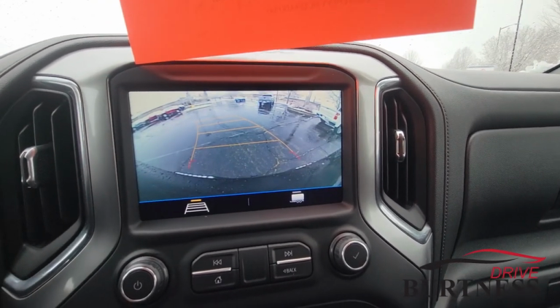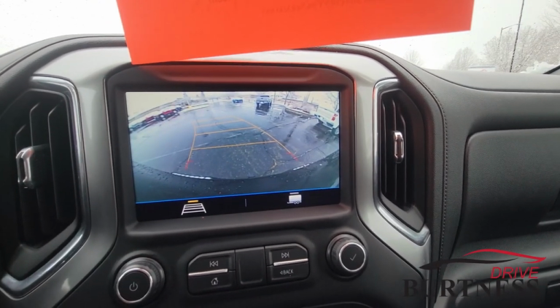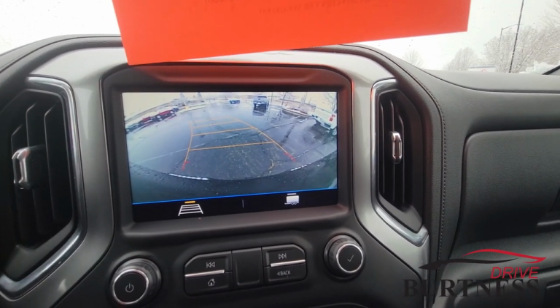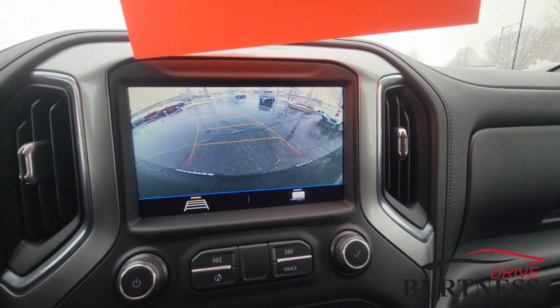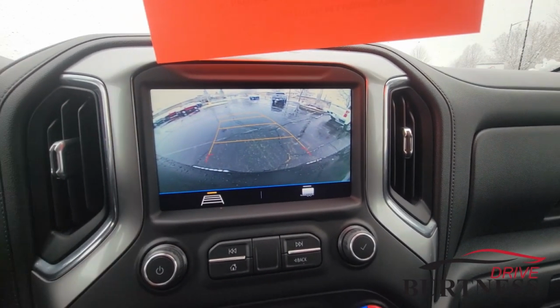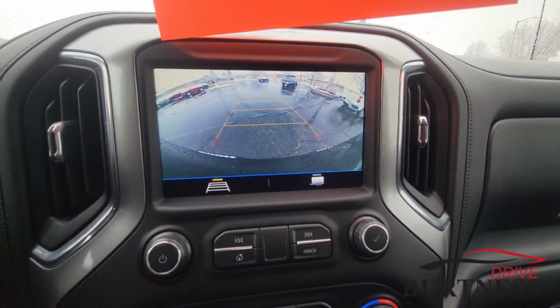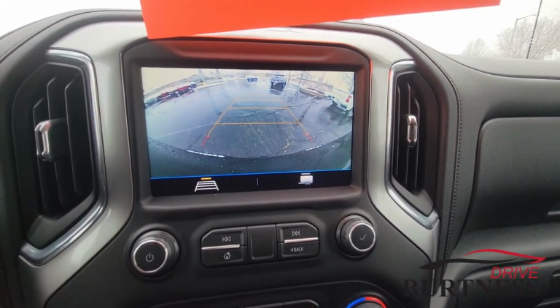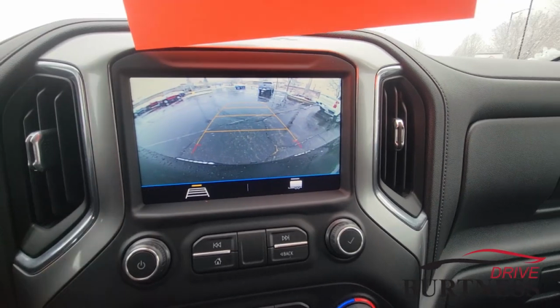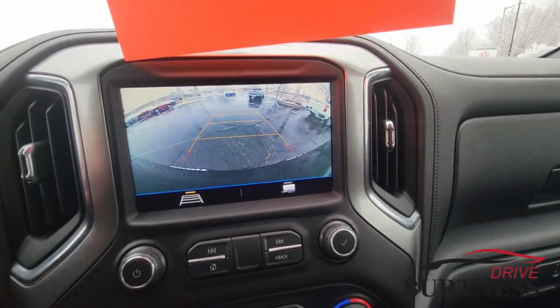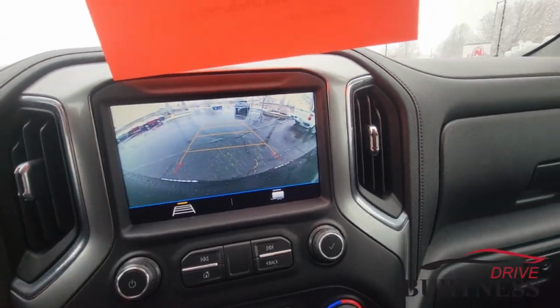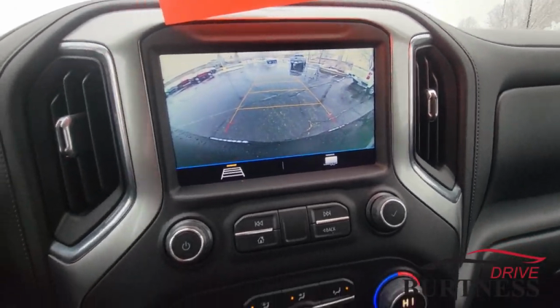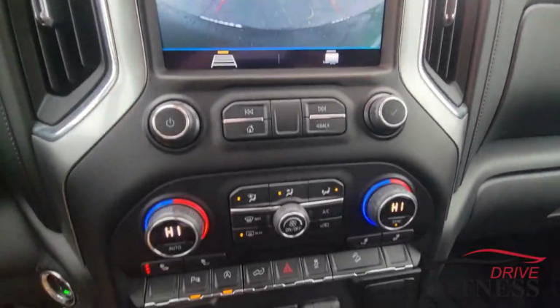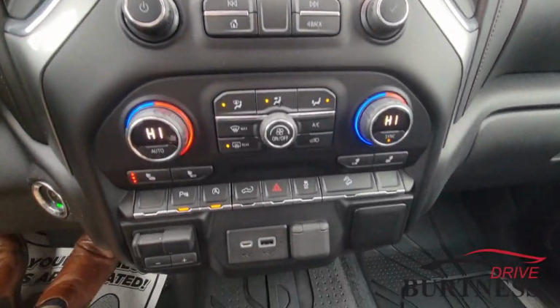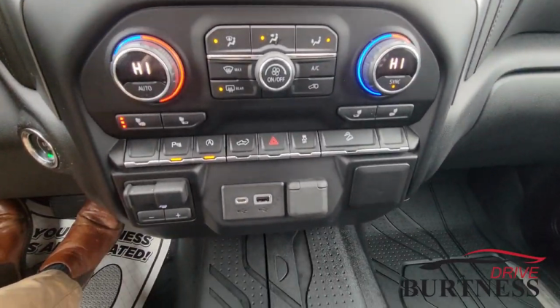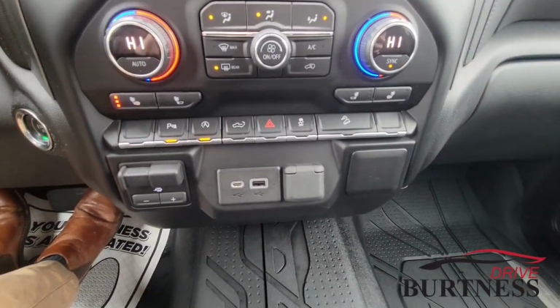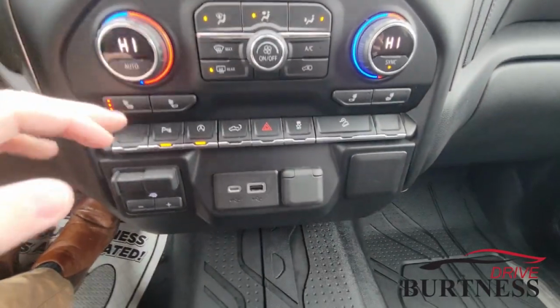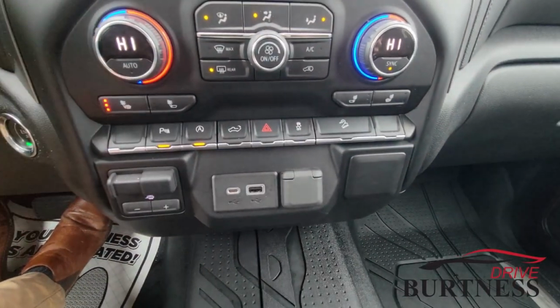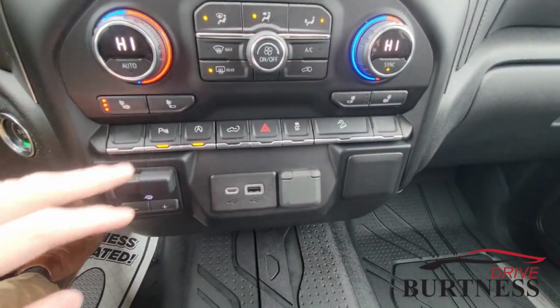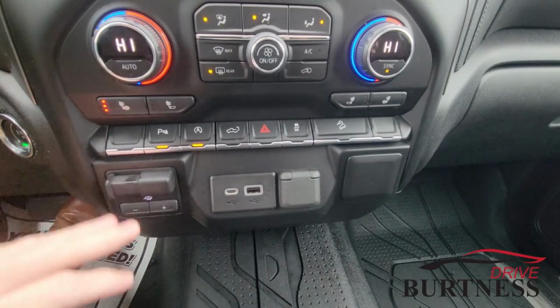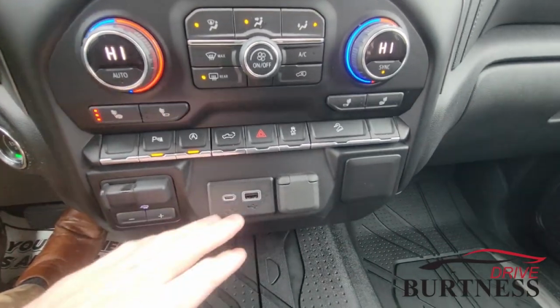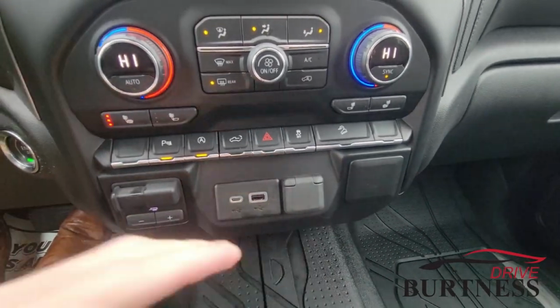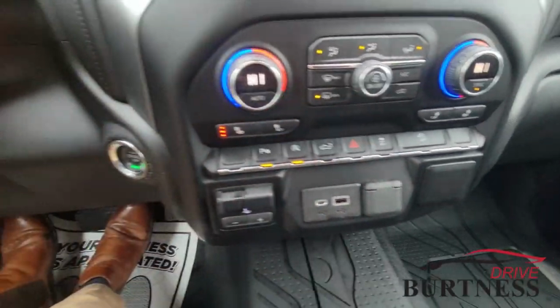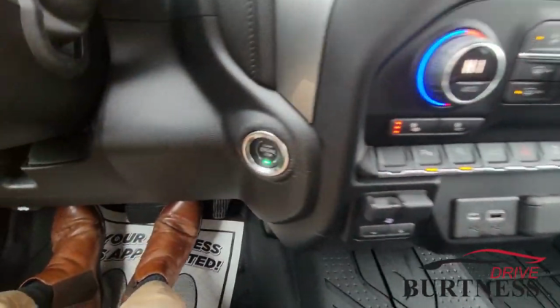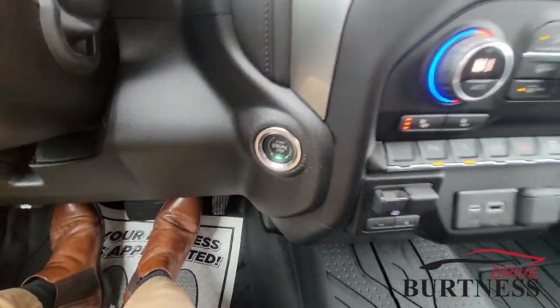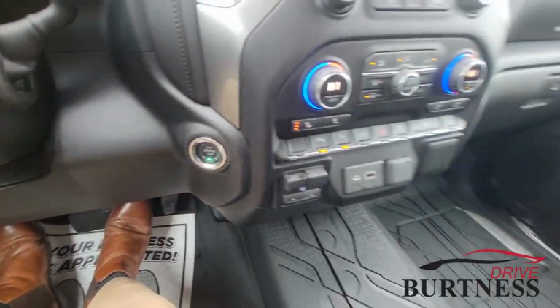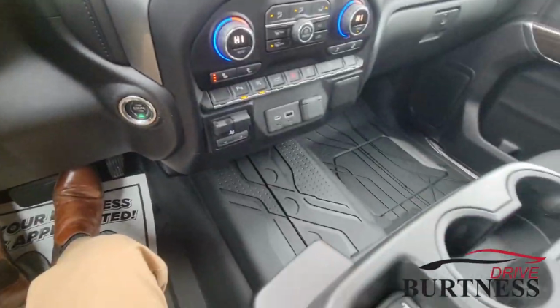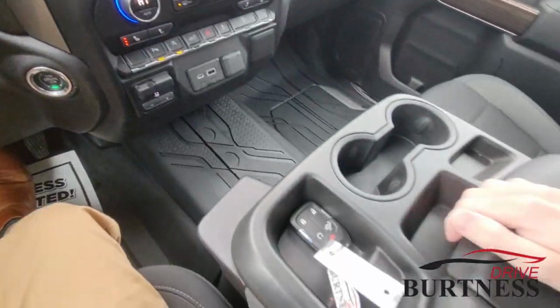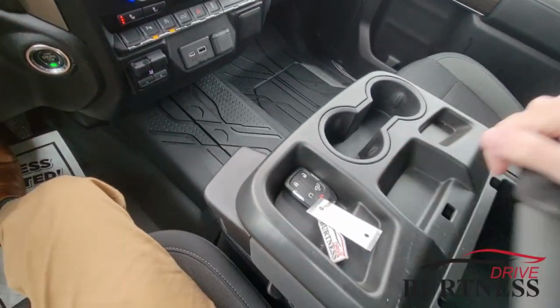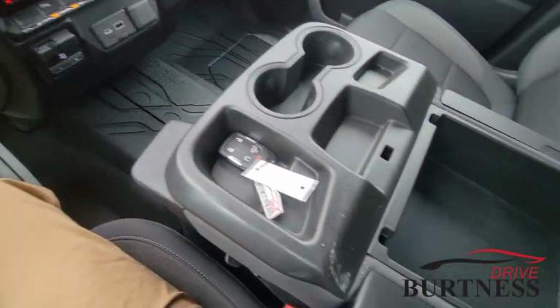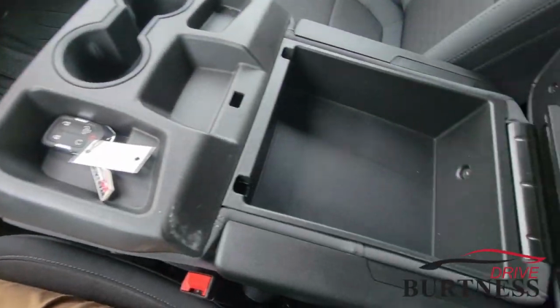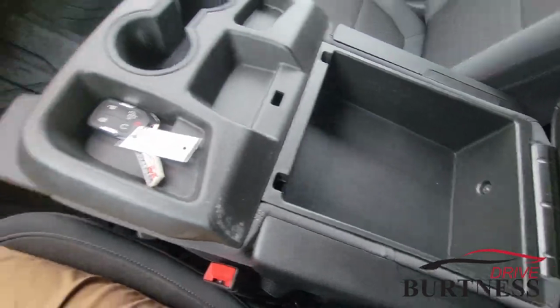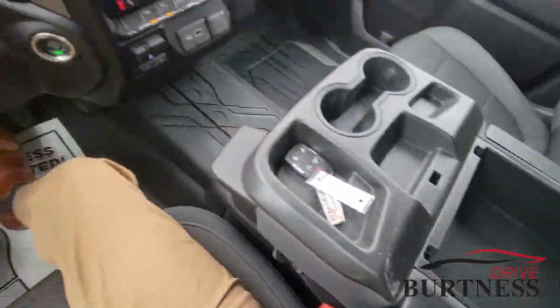Here's a shot of the backup camera with guidelines that move with the steering wheel, which is super handy. Dual zone climate, heated seats, trailer brake controller, additional charging ports, and push button start. There is lots of storage throughout the pickup truck here.